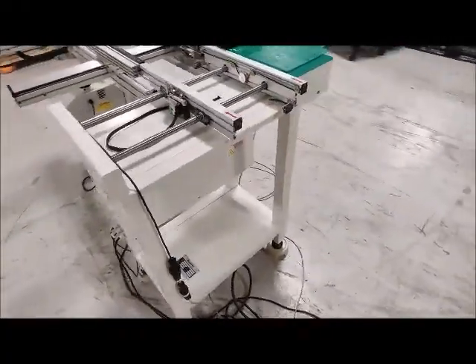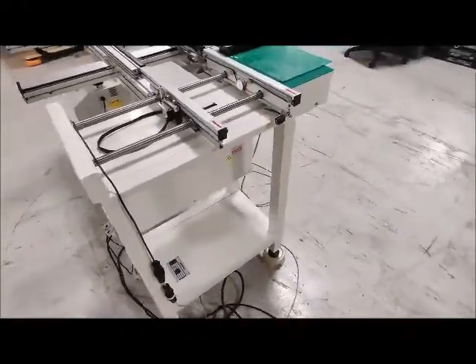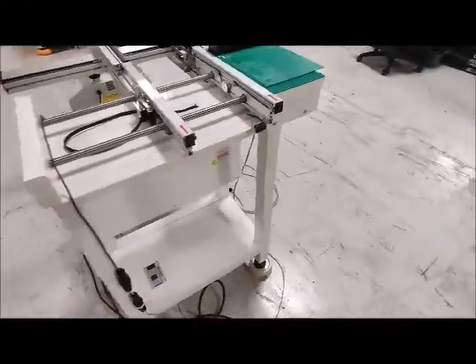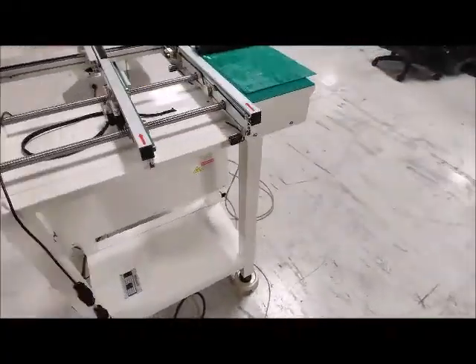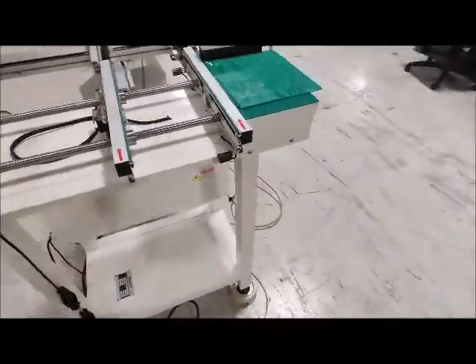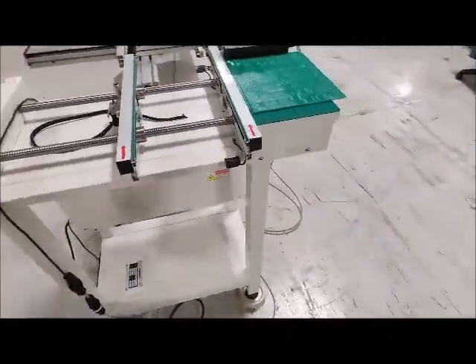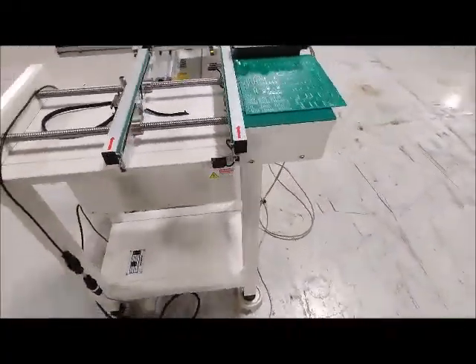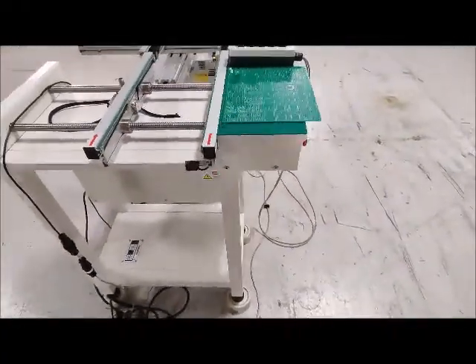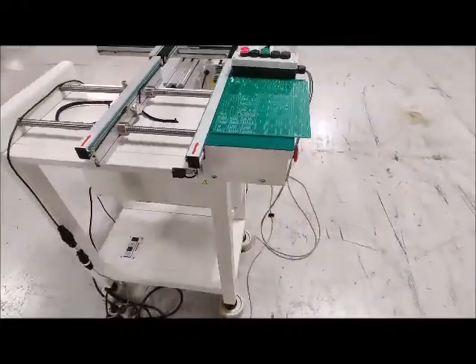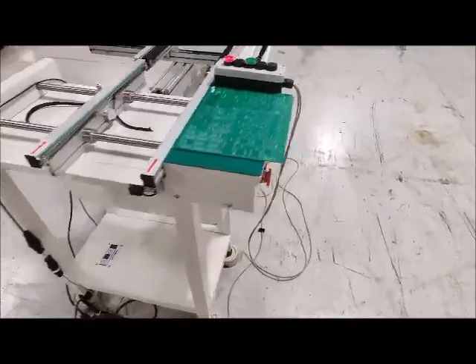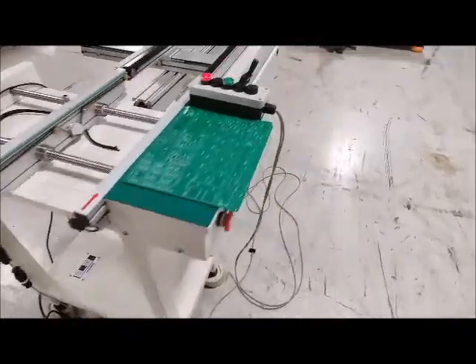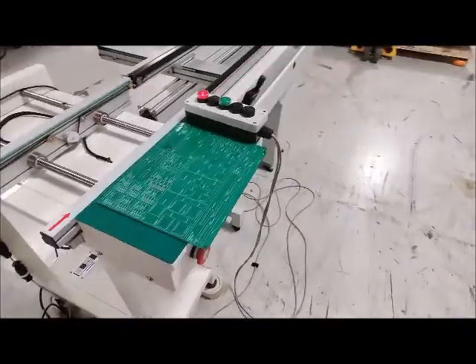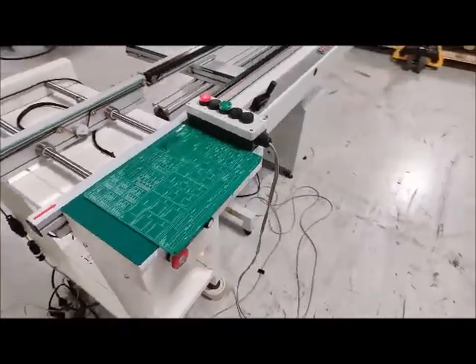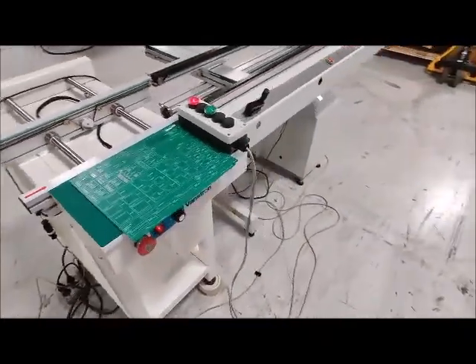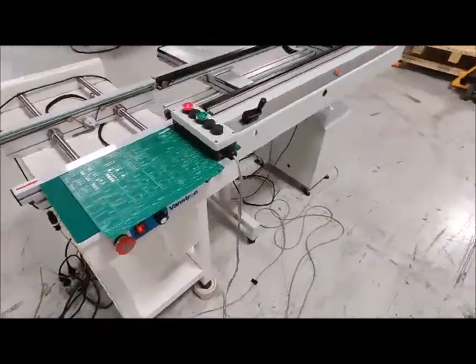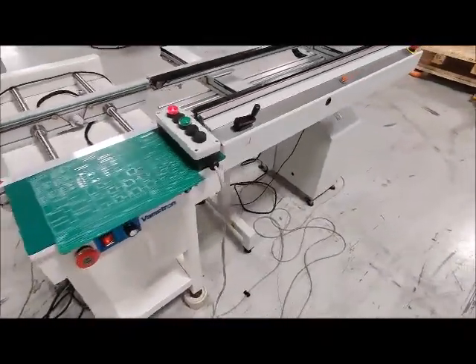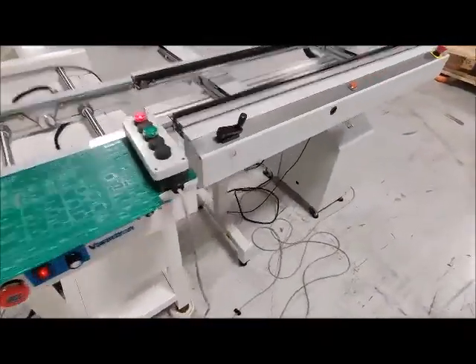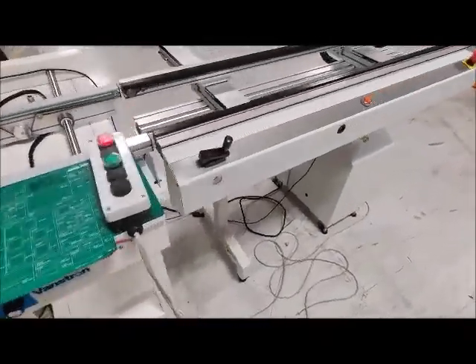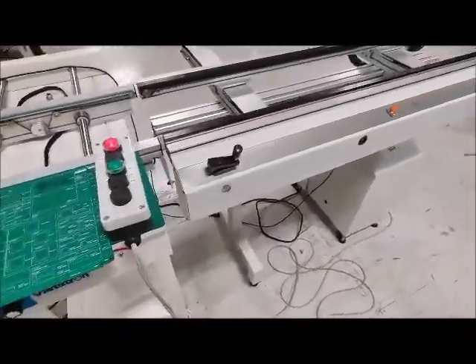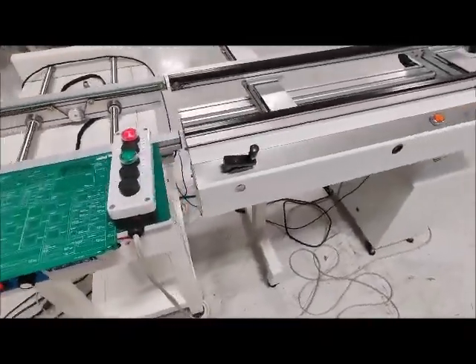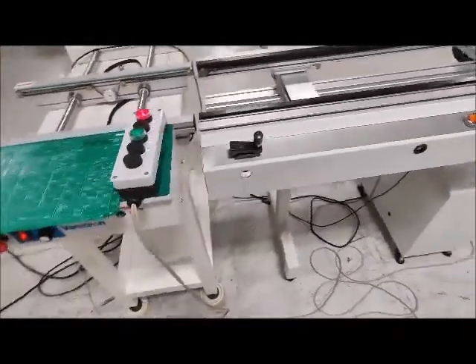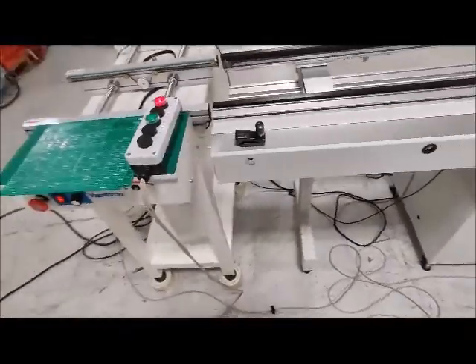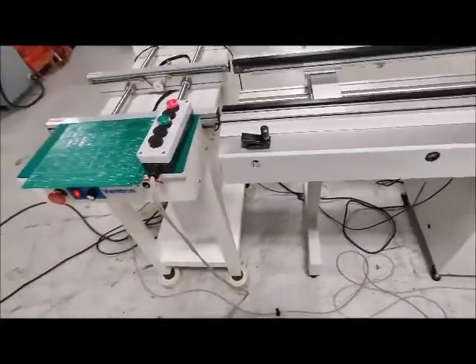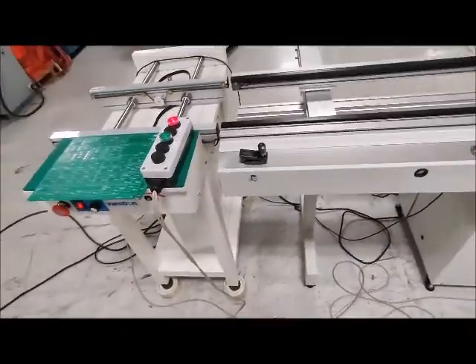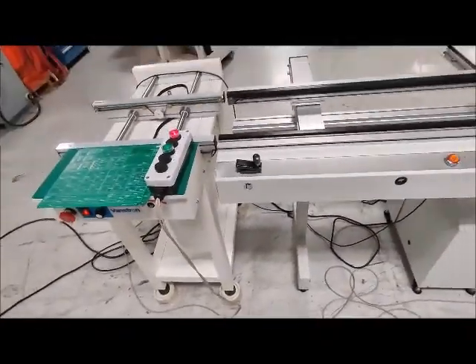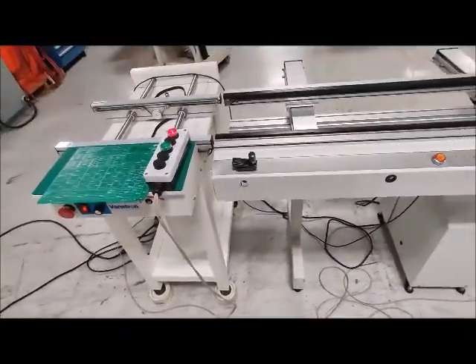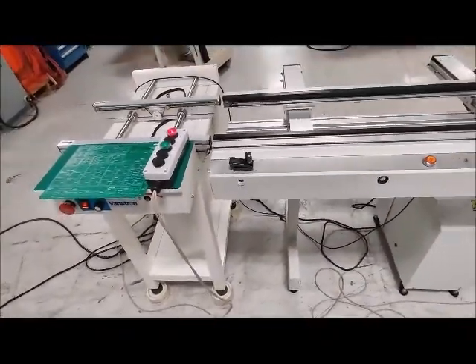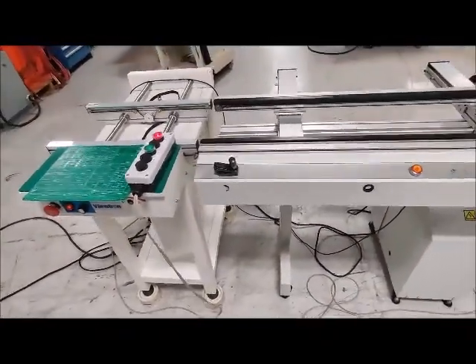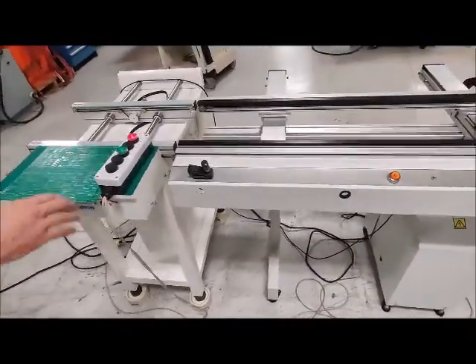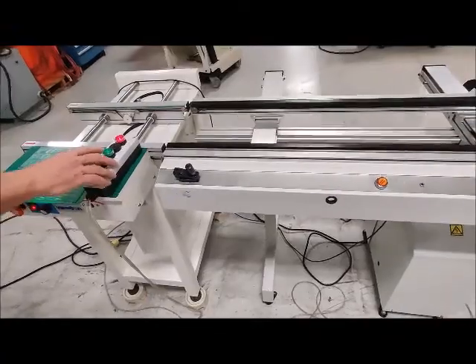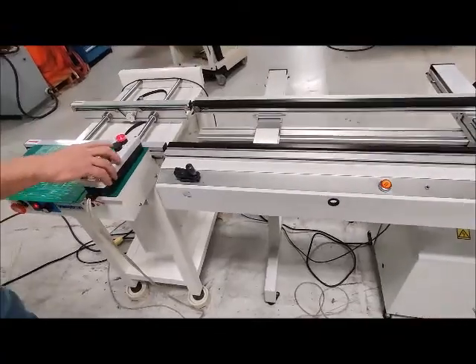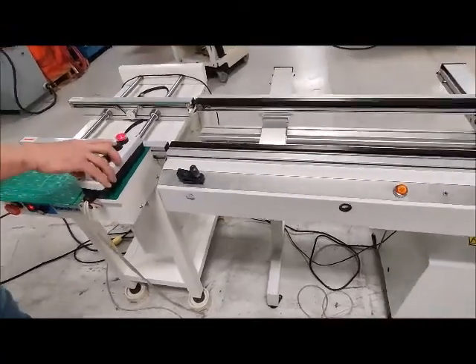We've got them hooked up together and right here is our SMEMA box. So we're going to show these conveyors accepting boards via SMEMA.